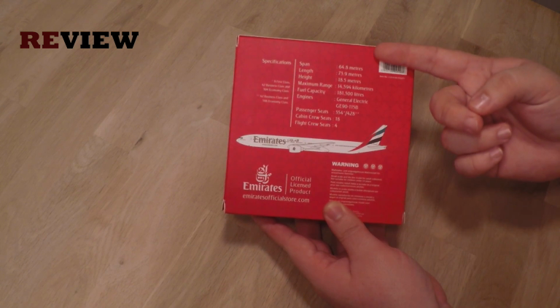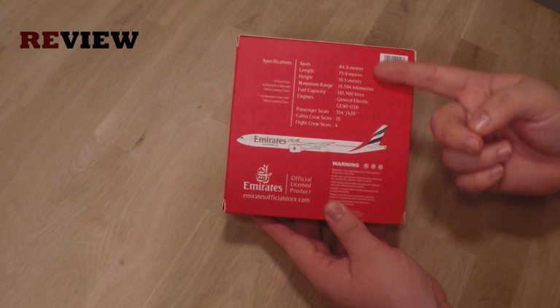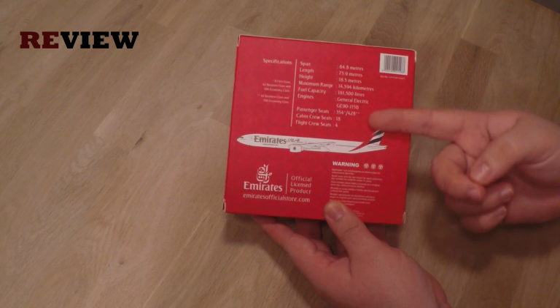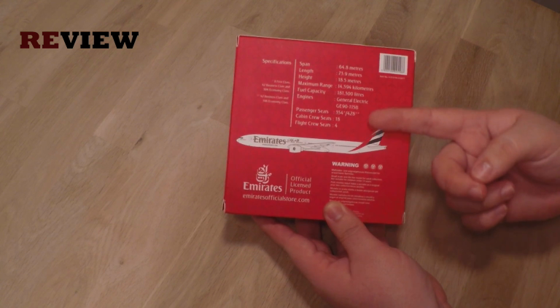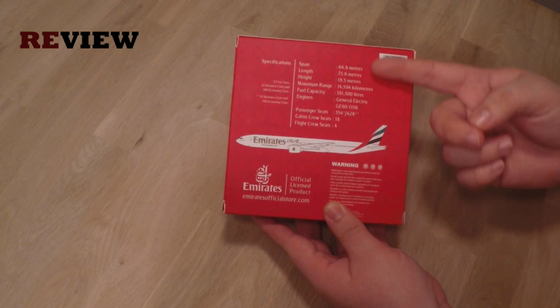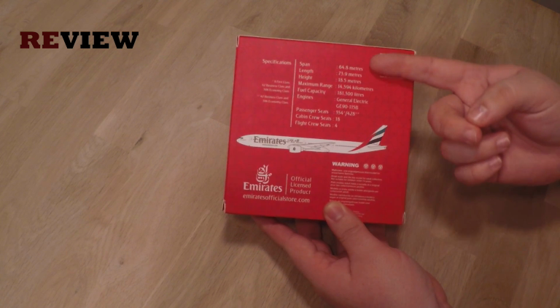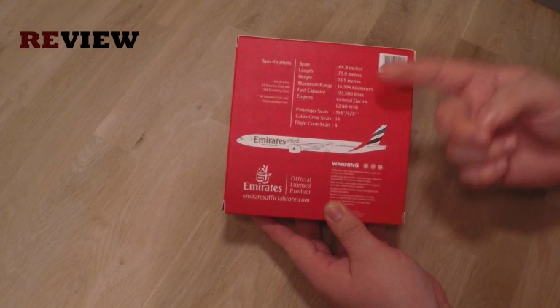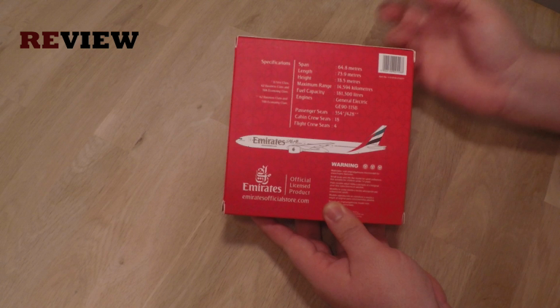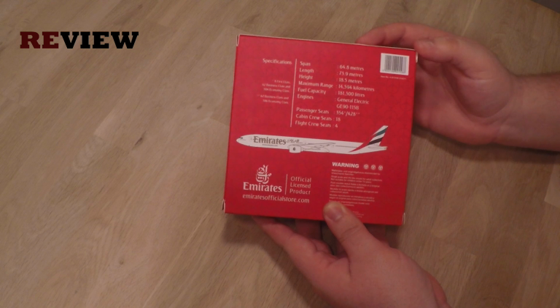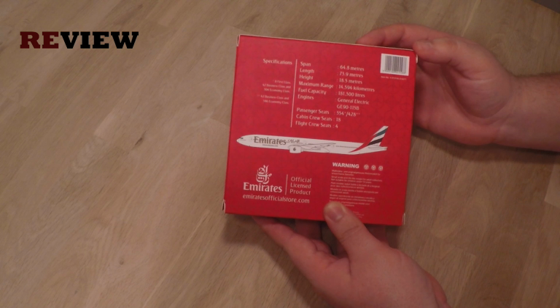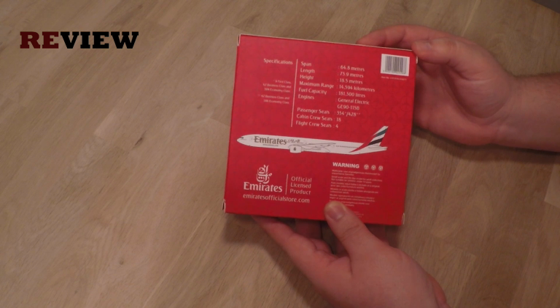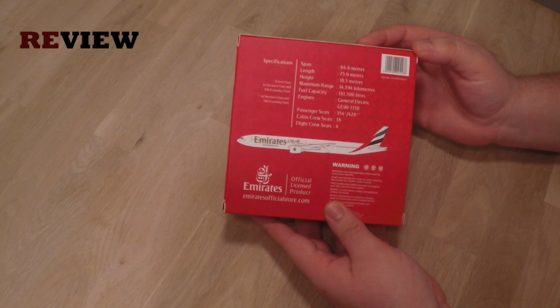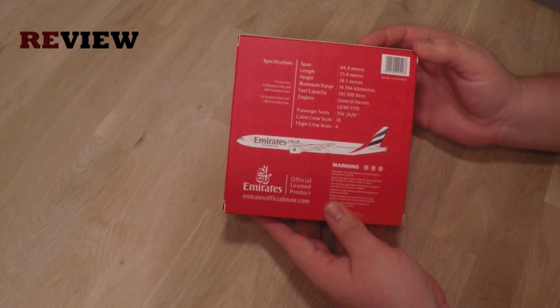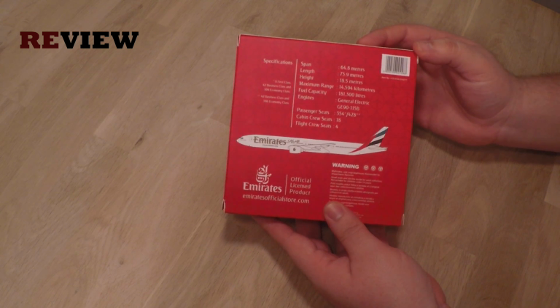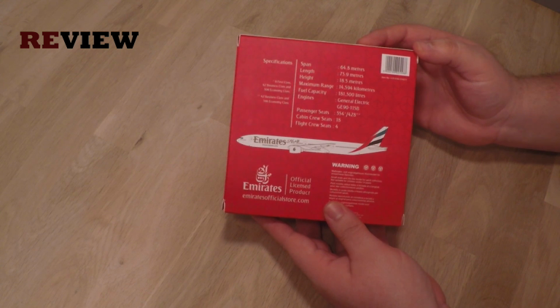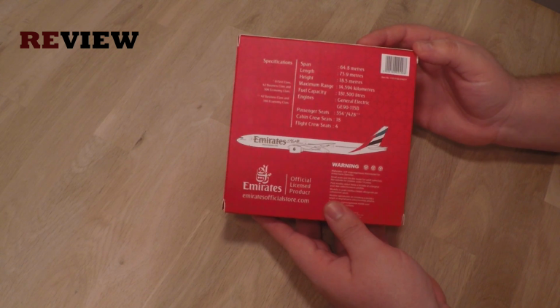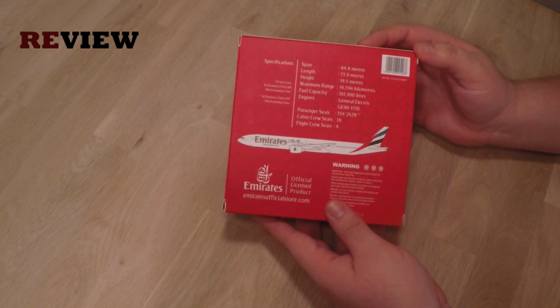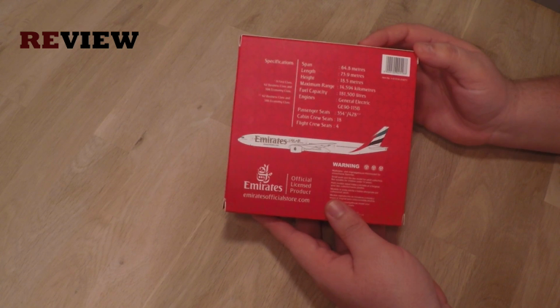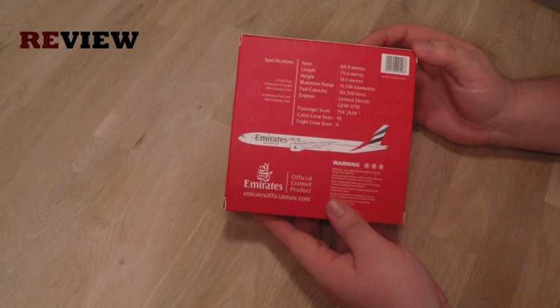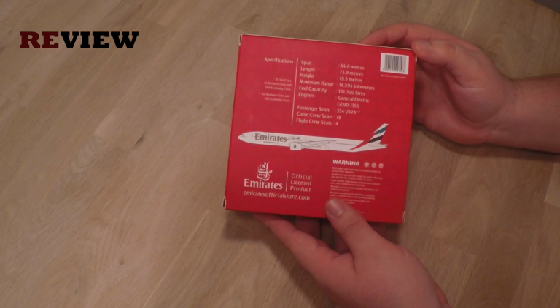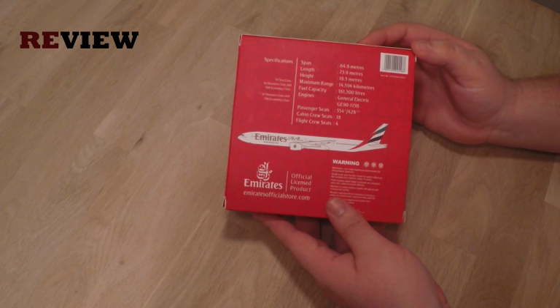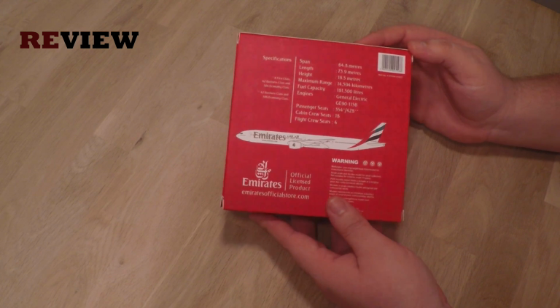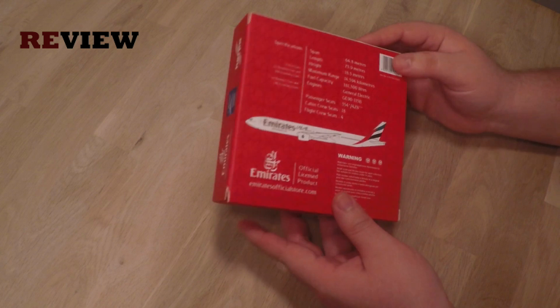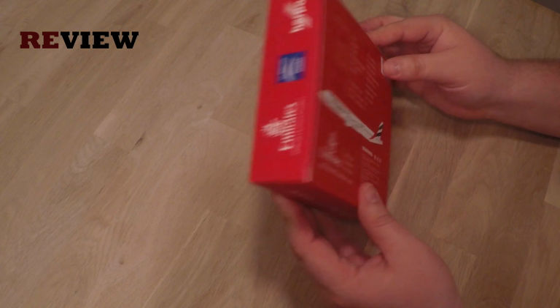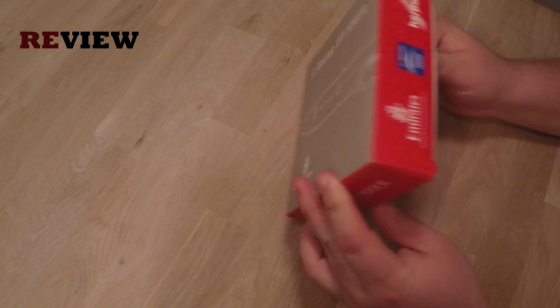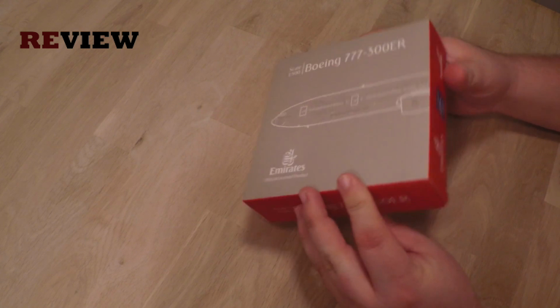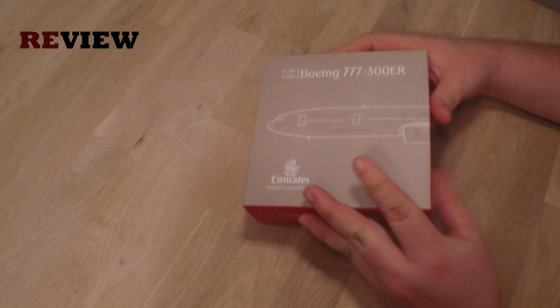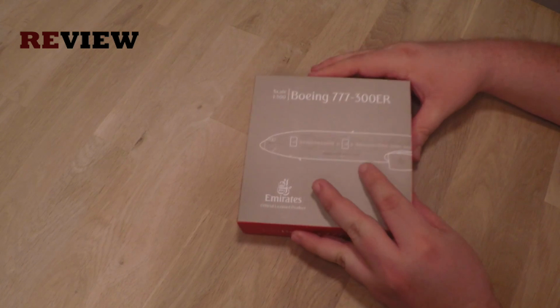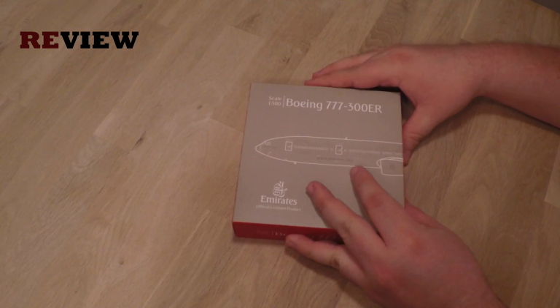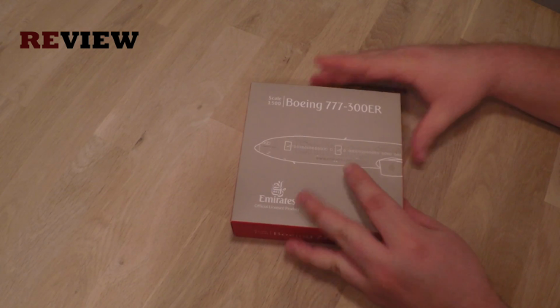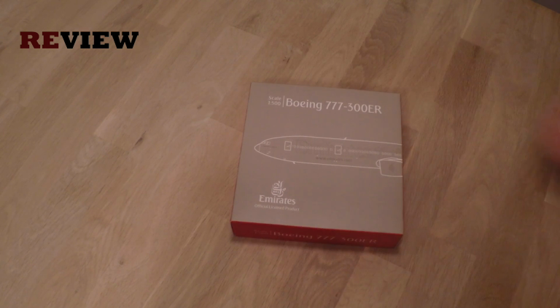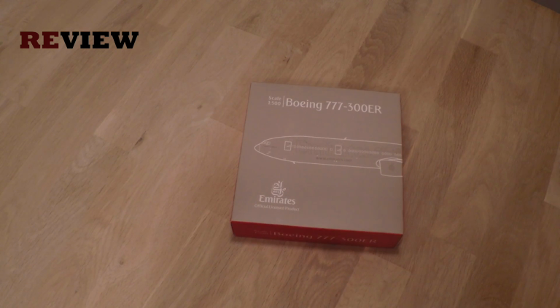Engine types, PAX loads — stuff like that we never see. We always get the original dimensions of the aircraft, which is really nice. On this box there's just a little more information, which is really nice.